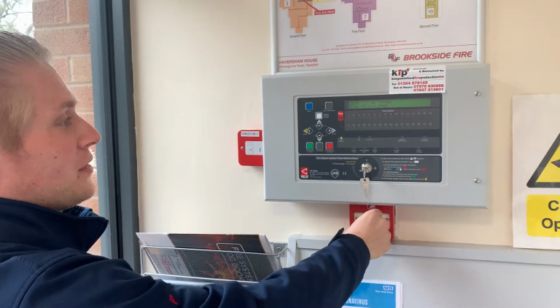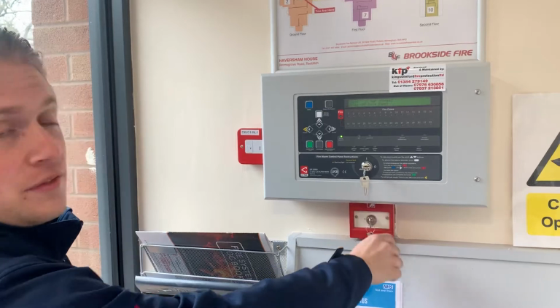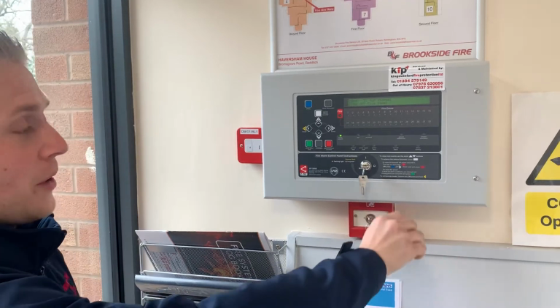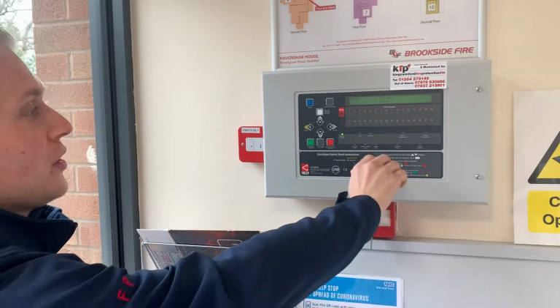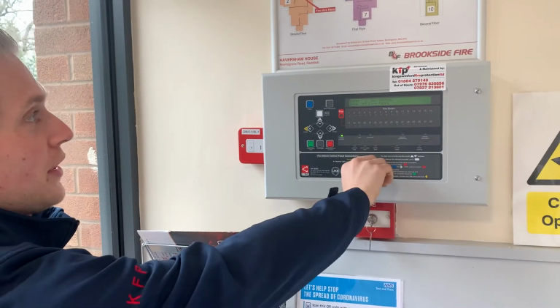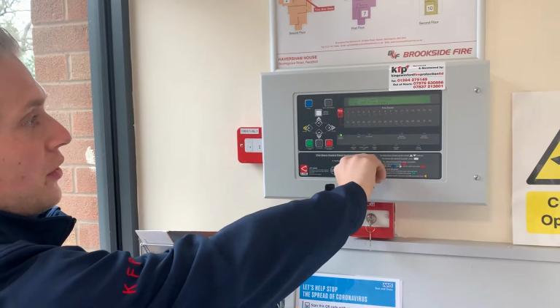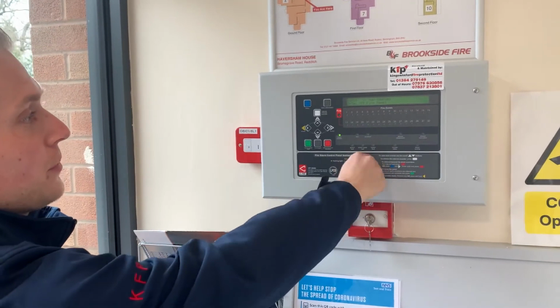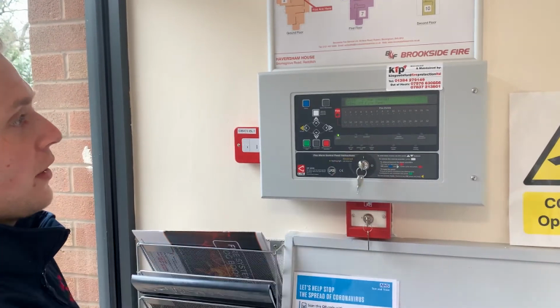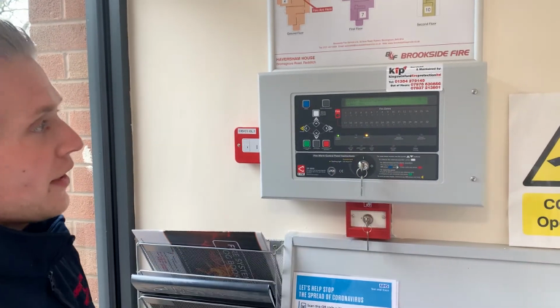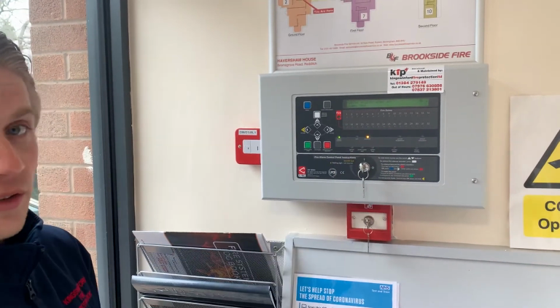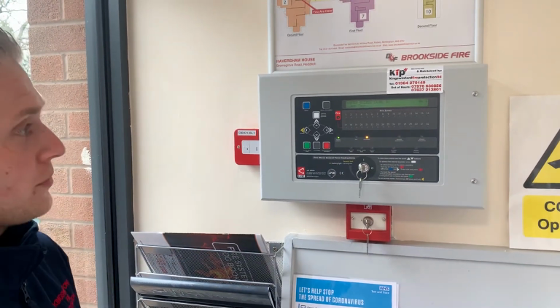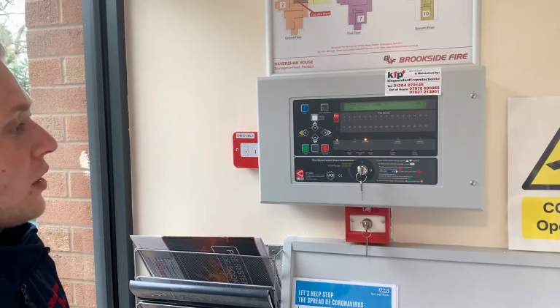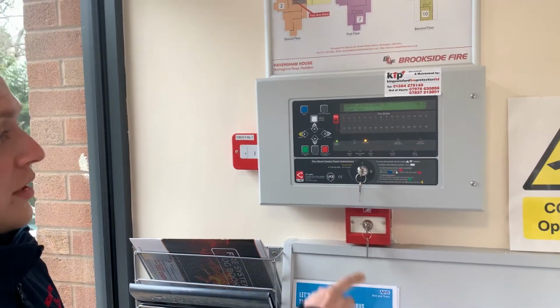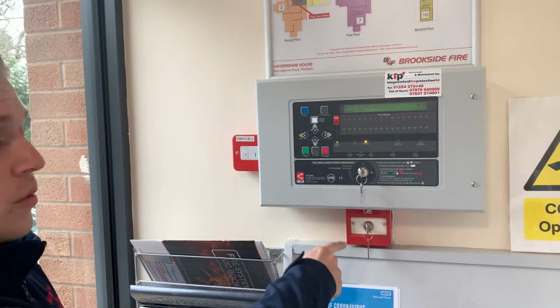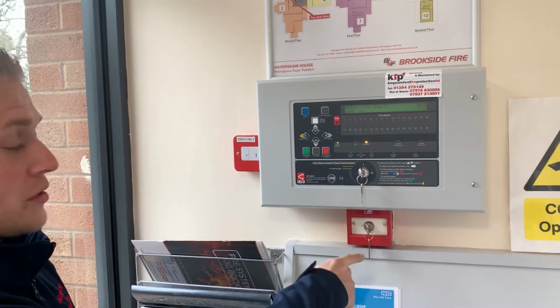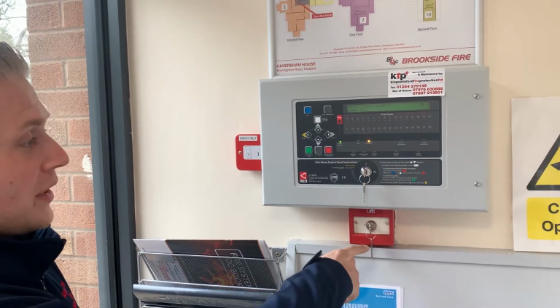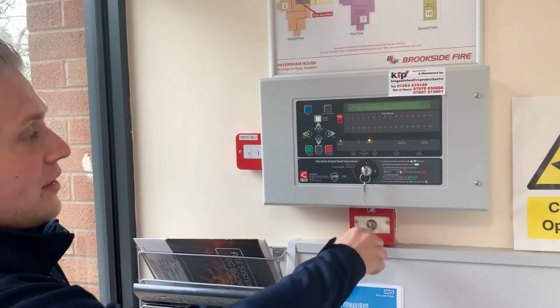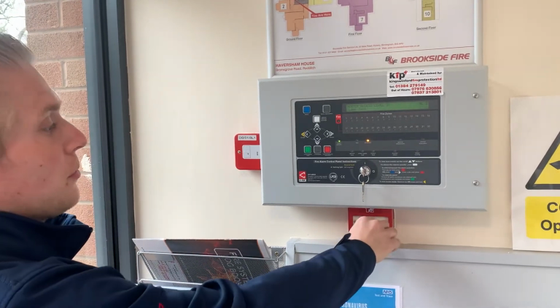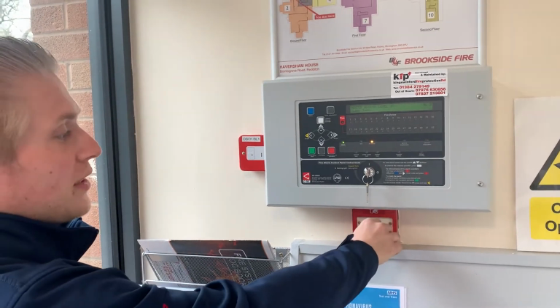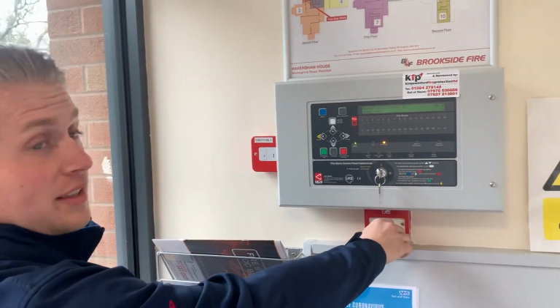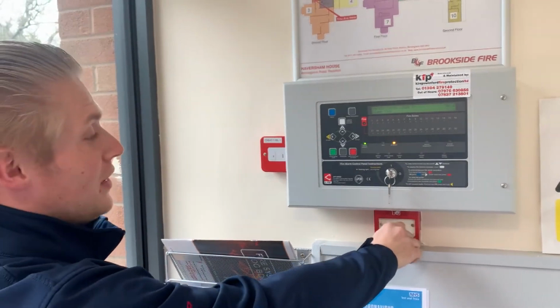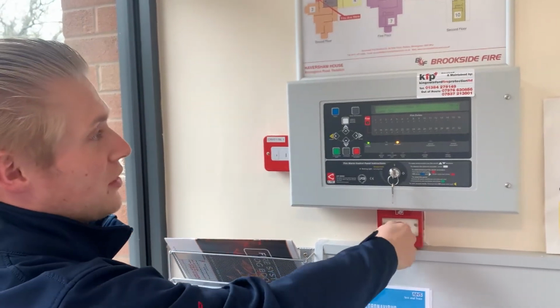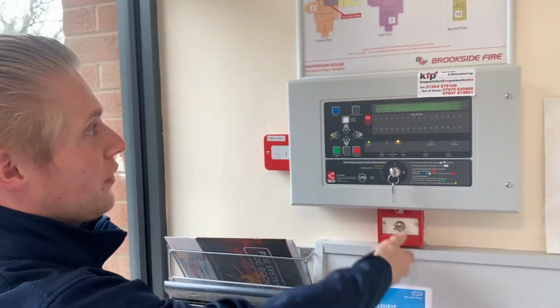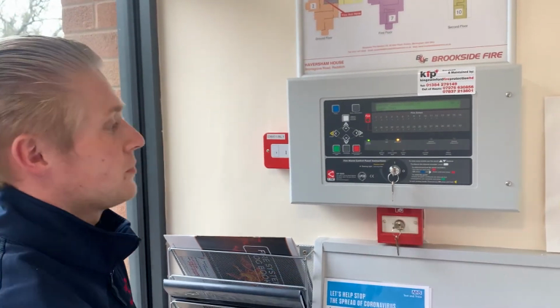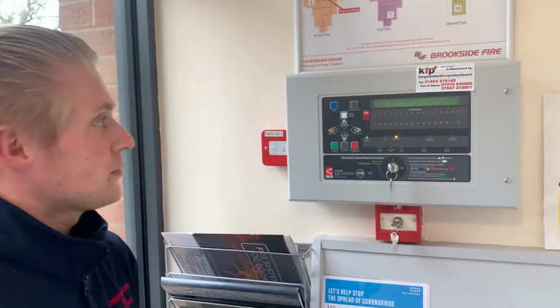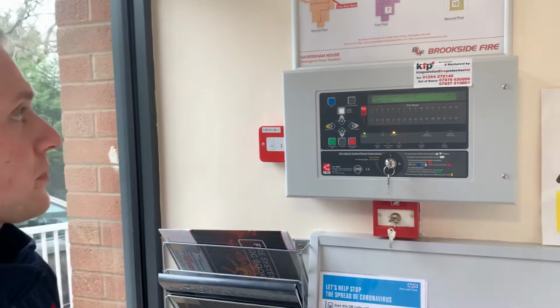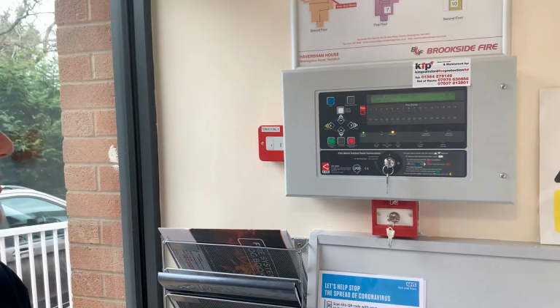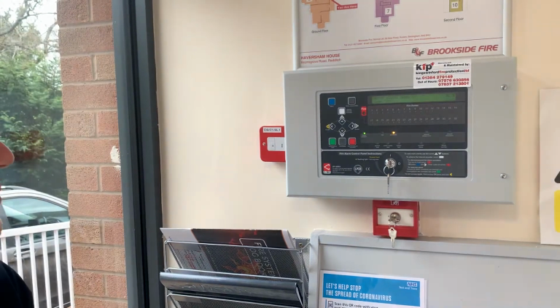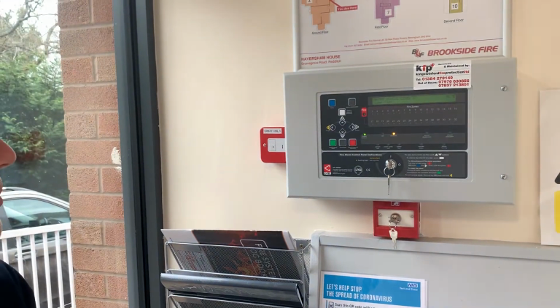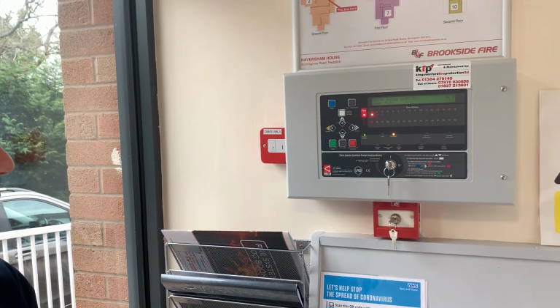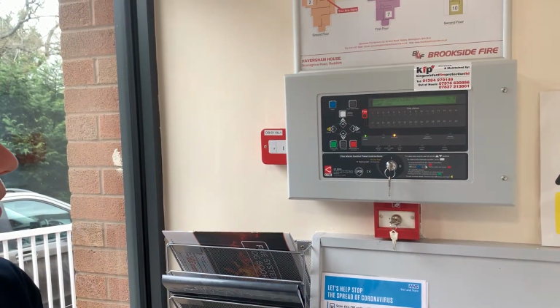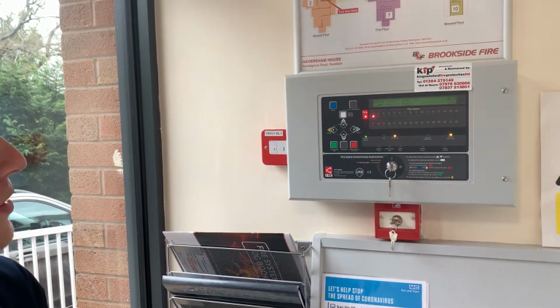To test the fire alarm, turn the key to the right and get your access light on. To test the call point on your weekly test with the A26 key, turn it to the left. That'll operate the fire alarm system.